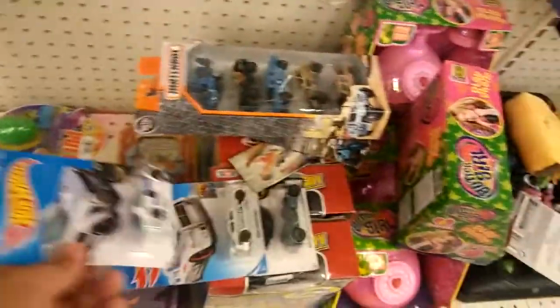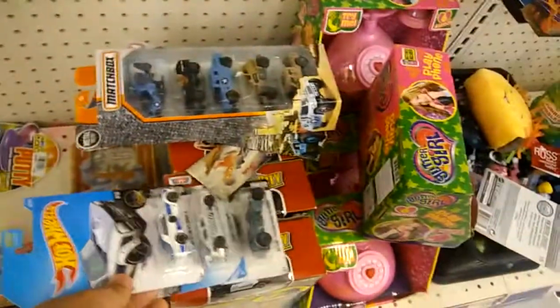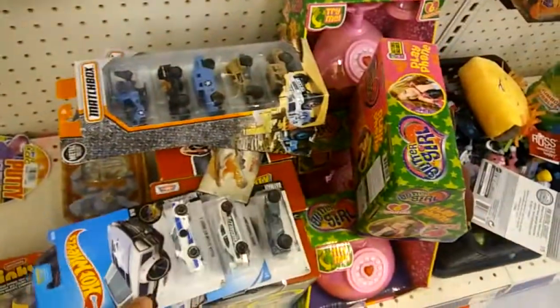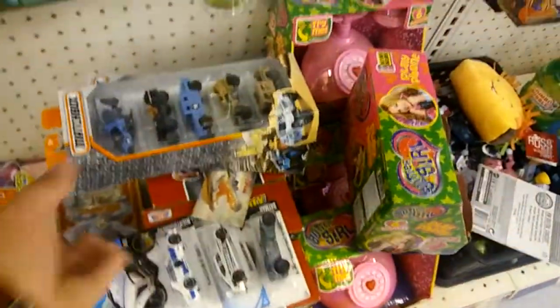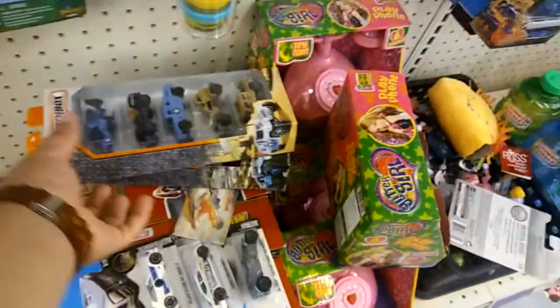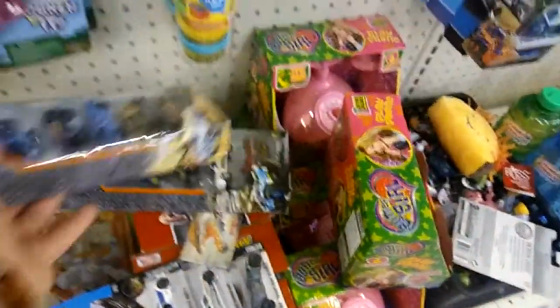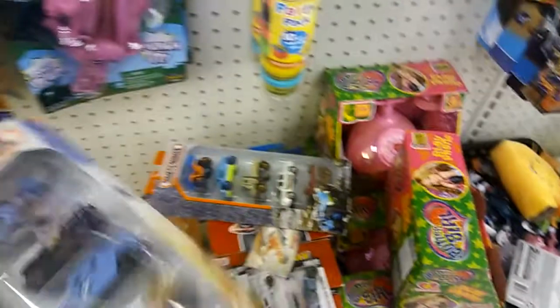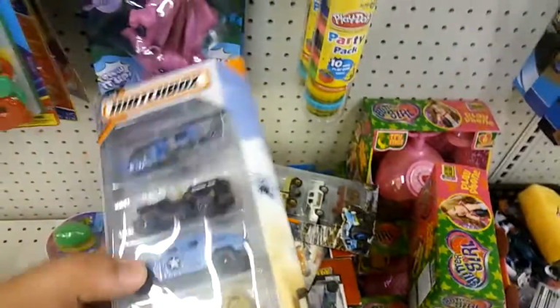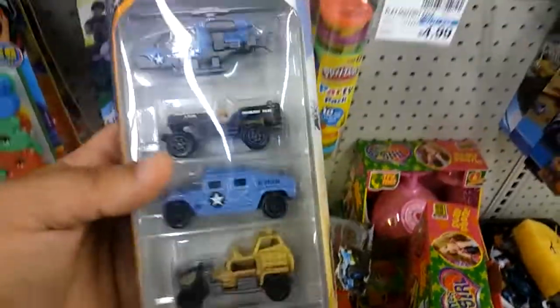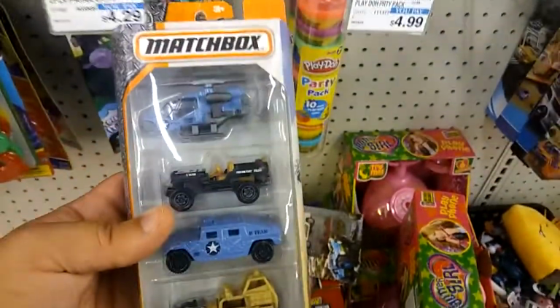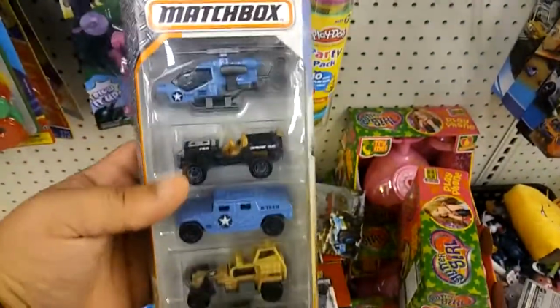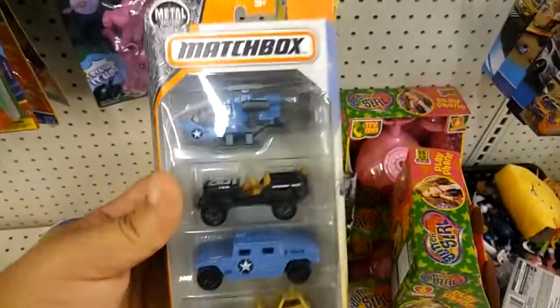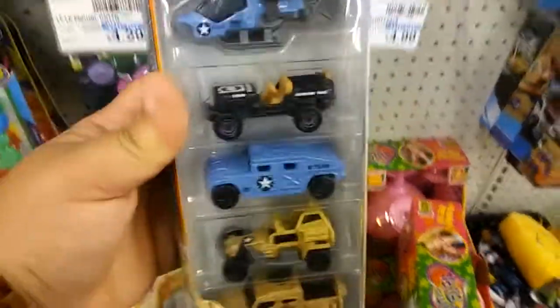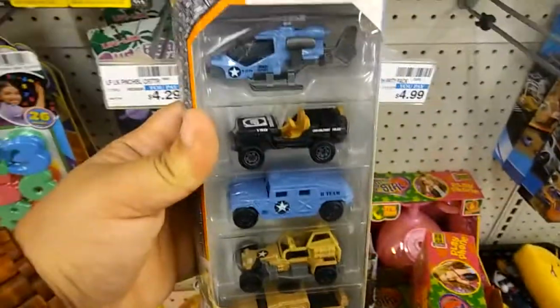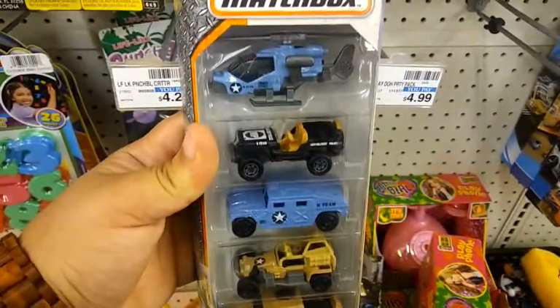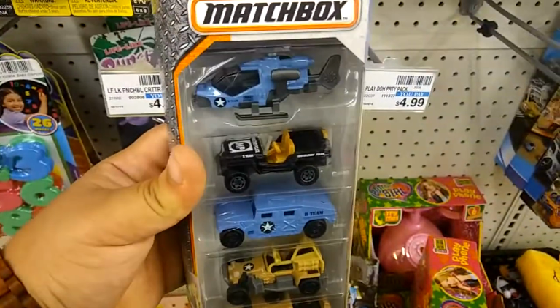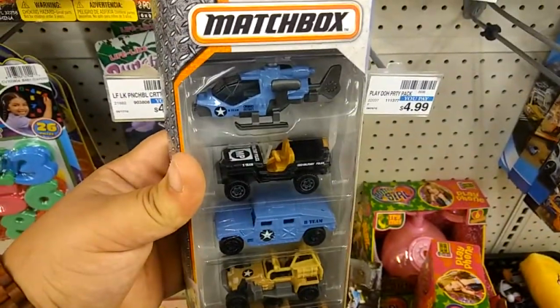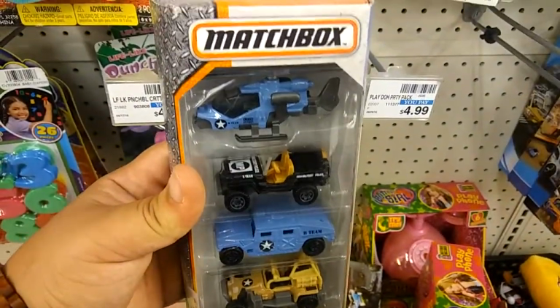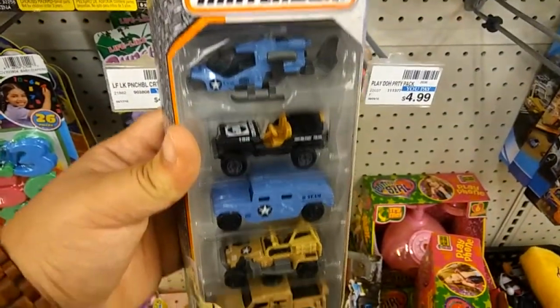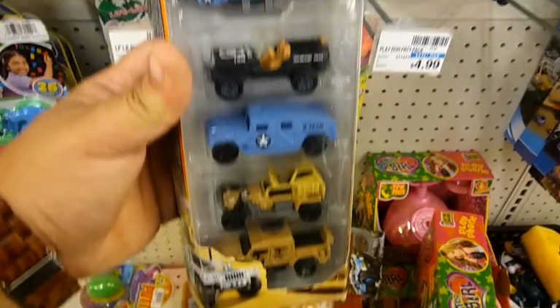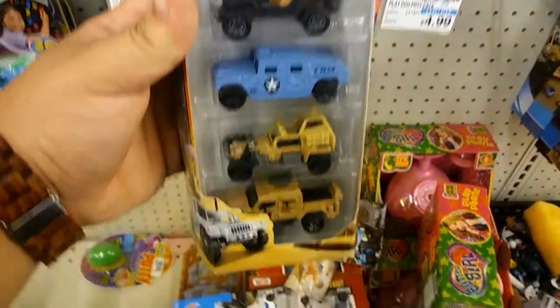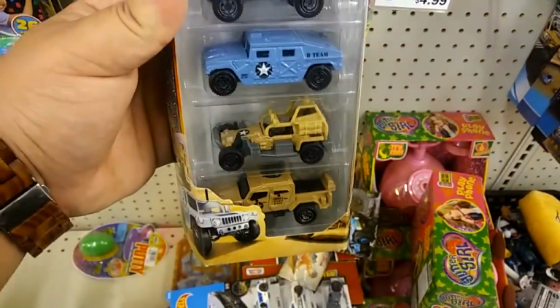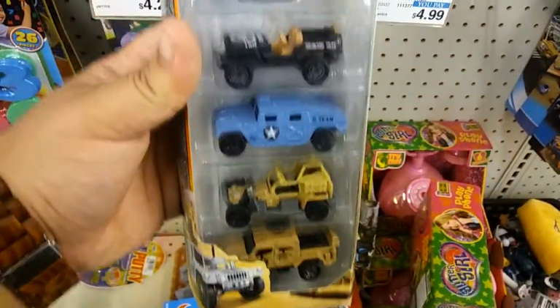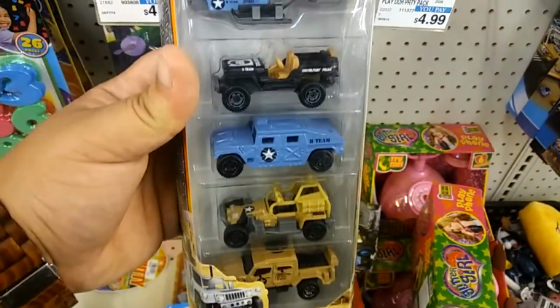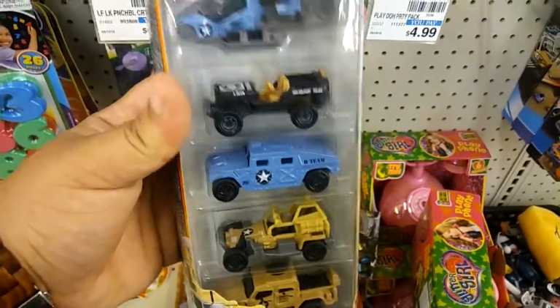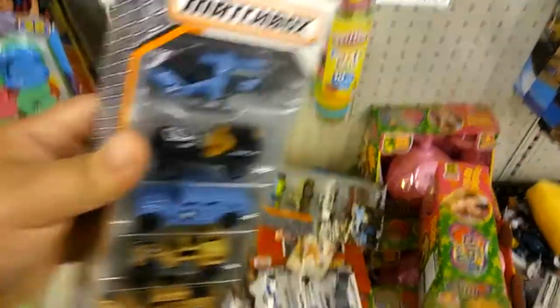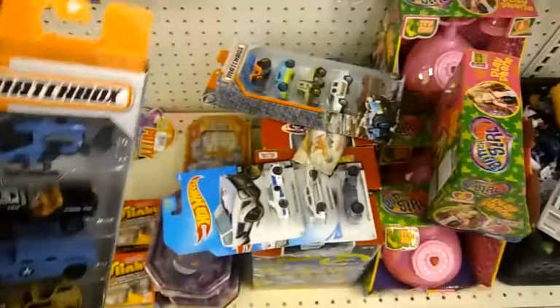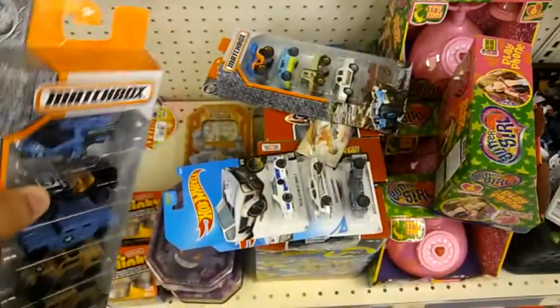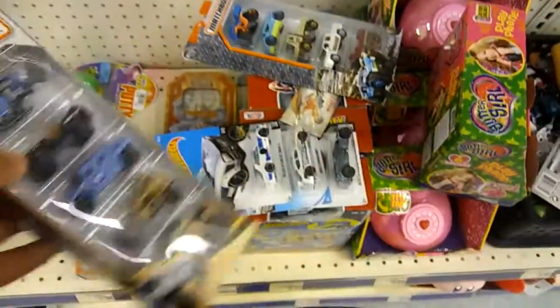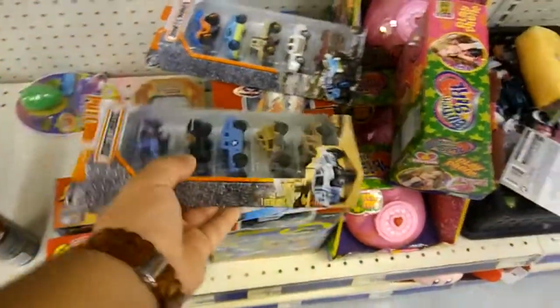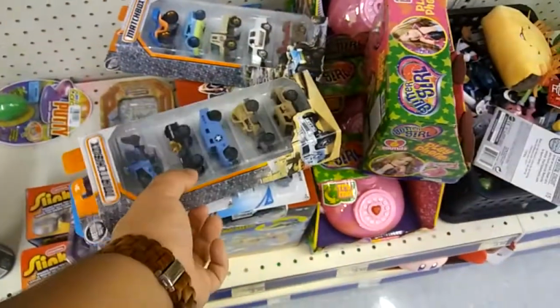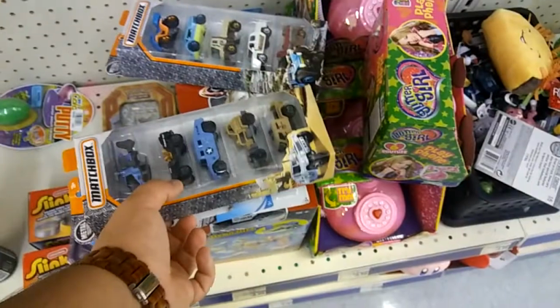Wow, and I didn't notice this — so check this out. They got an army one of Matchbox. That looks dope, I'm gonna take this one.